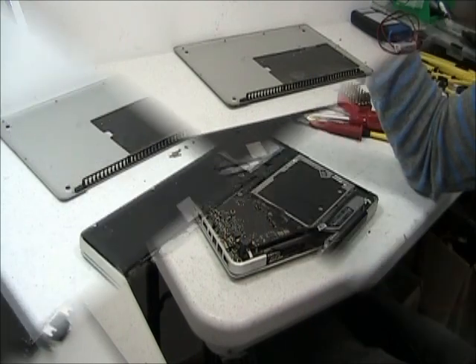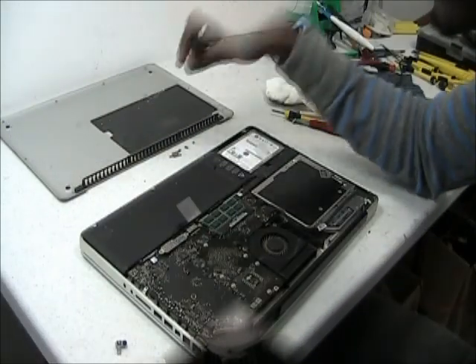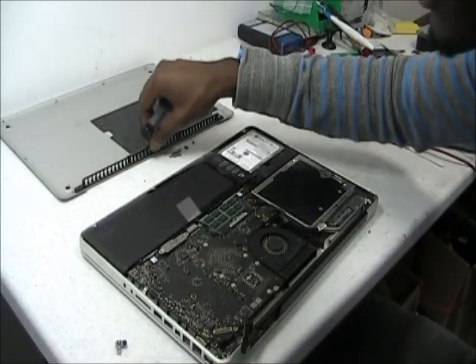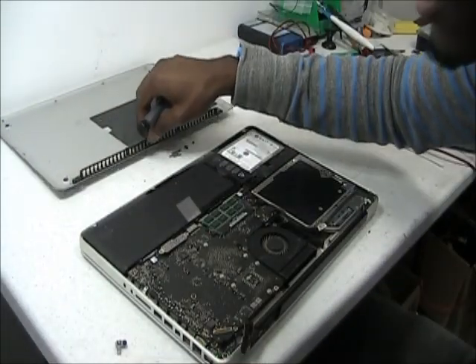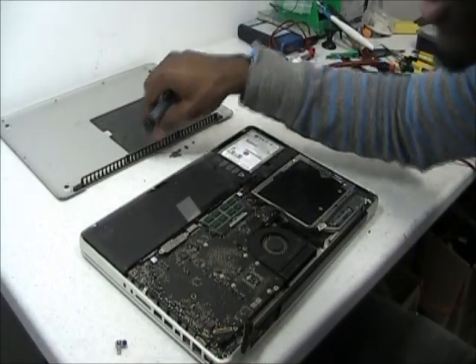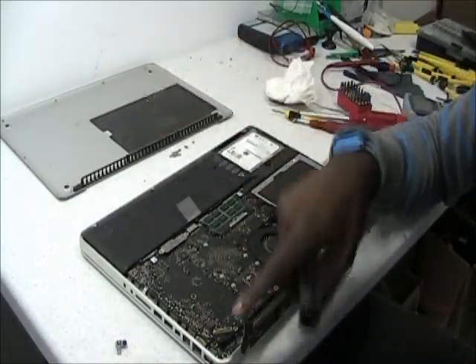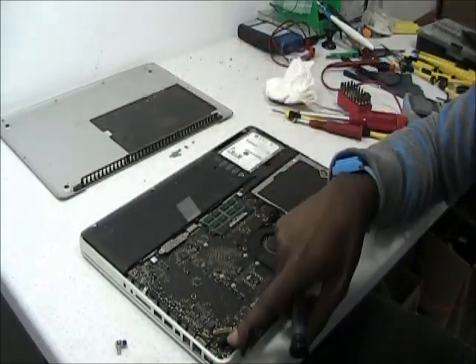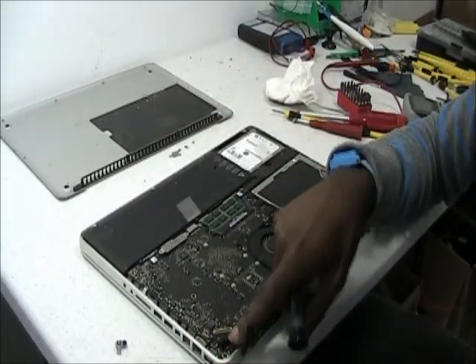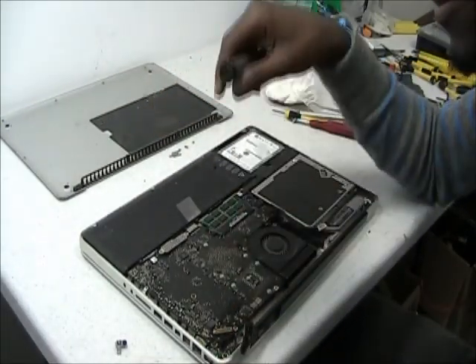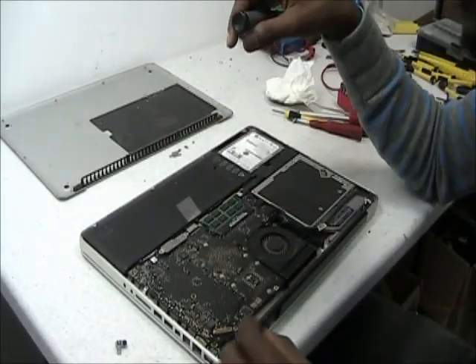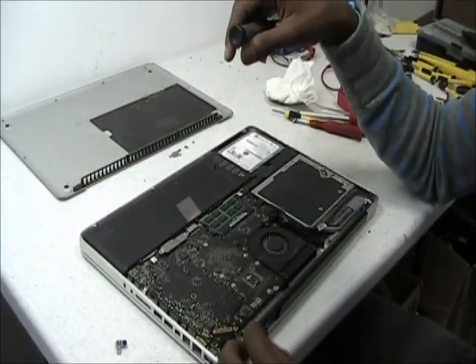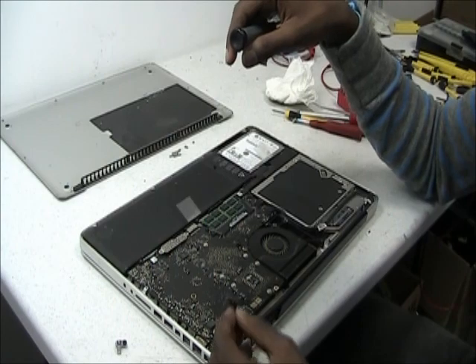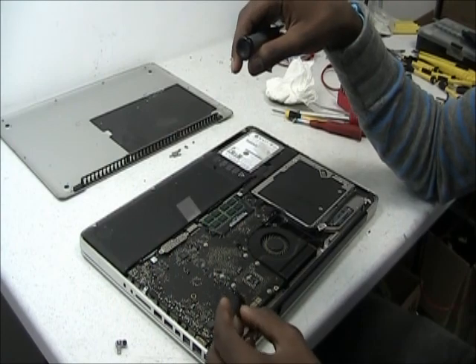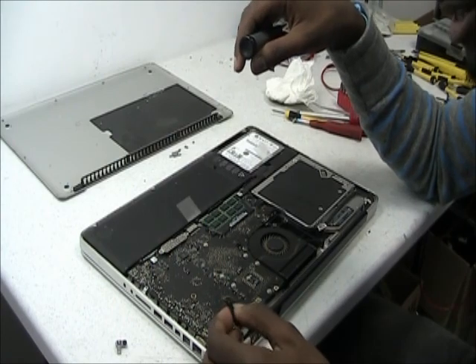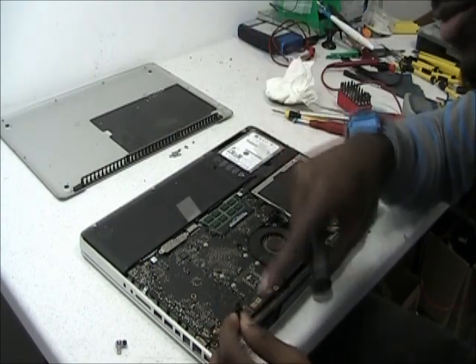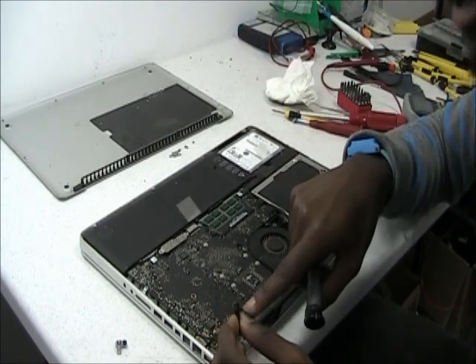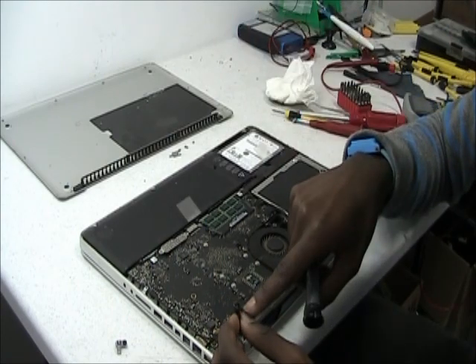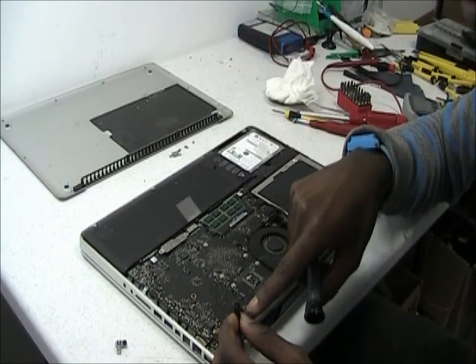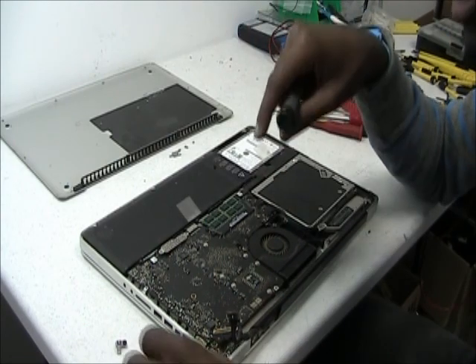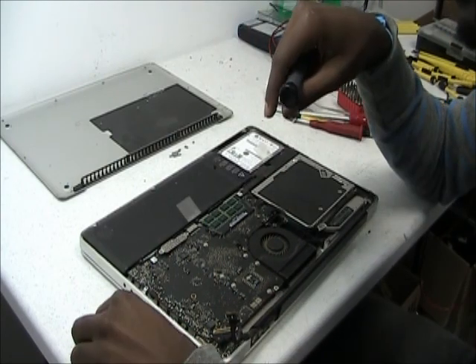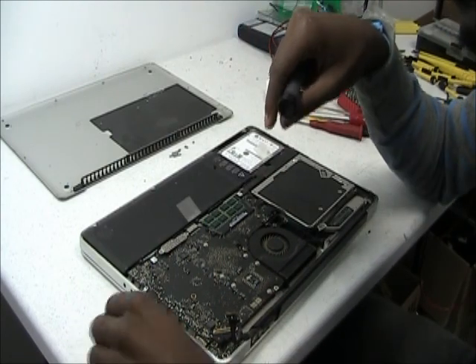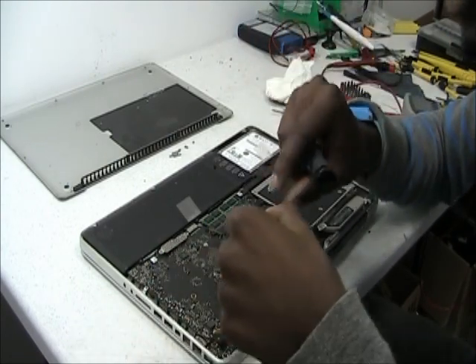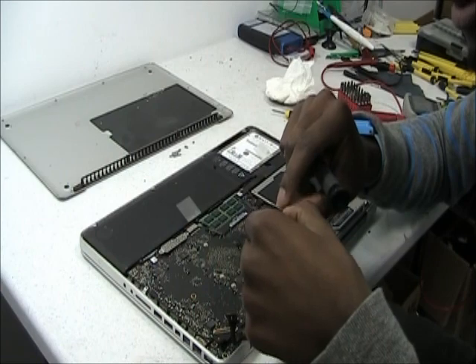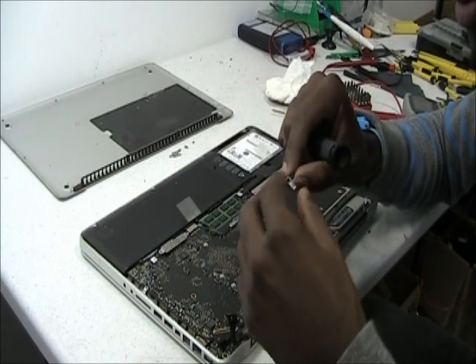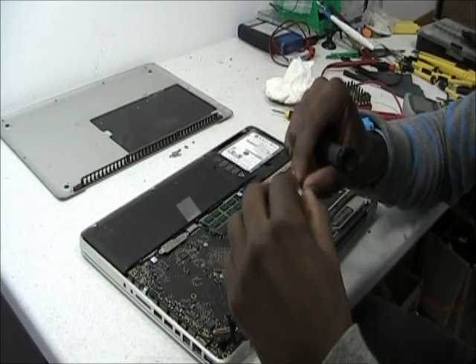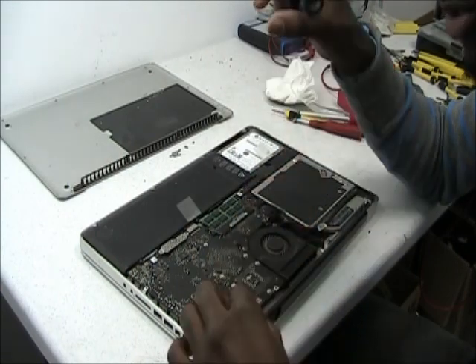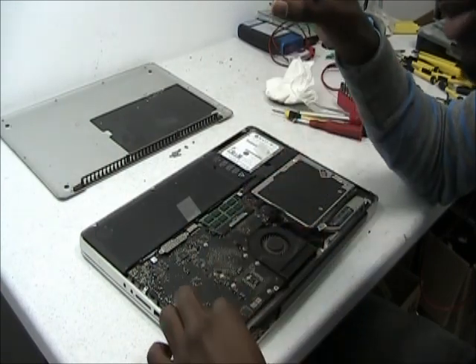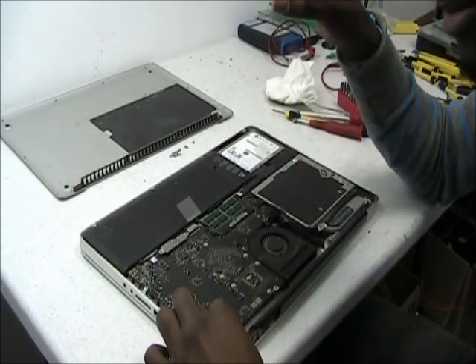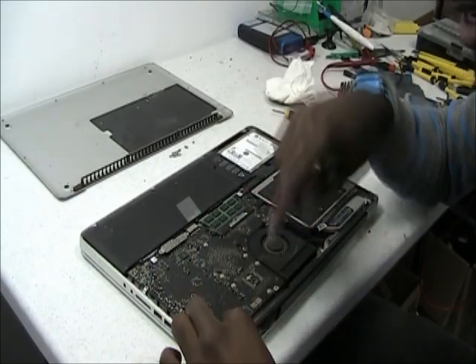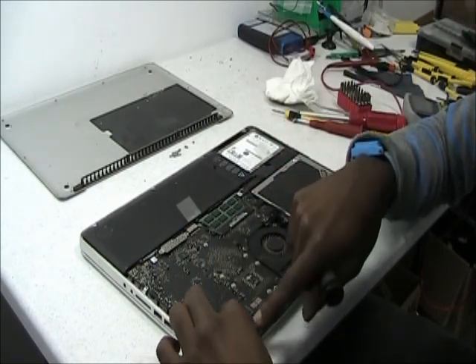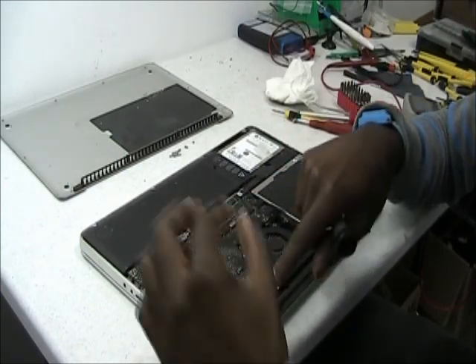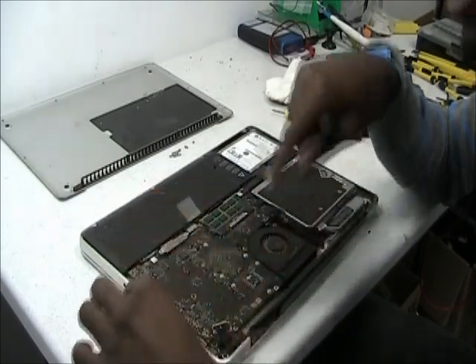Now that we have the top cover off, I'll show you how to get to the DC jack. In order to do that, you need to first unplug the LCD cable. There's a small bracket that fits right on top of it. After you unscrew it, it comes right off.